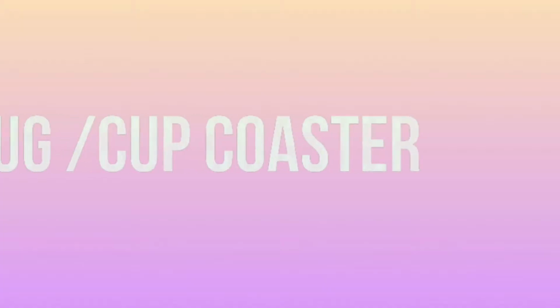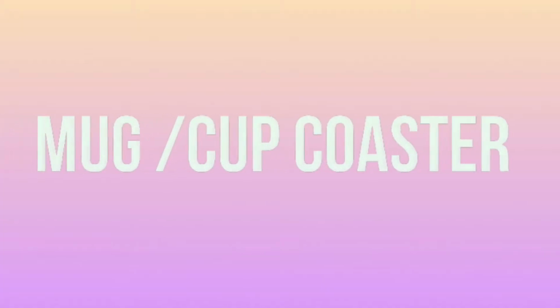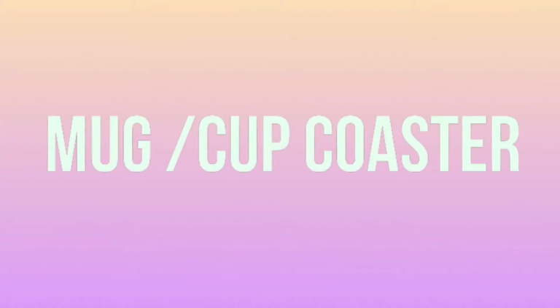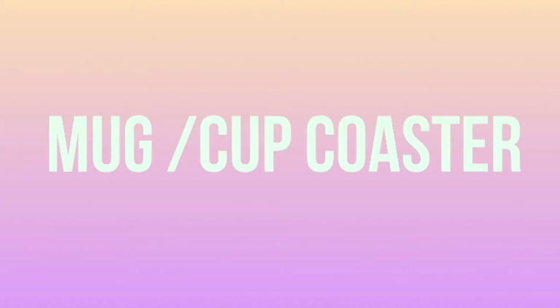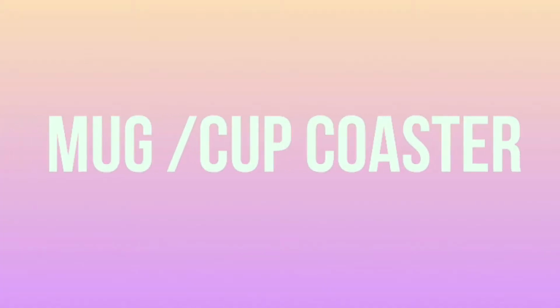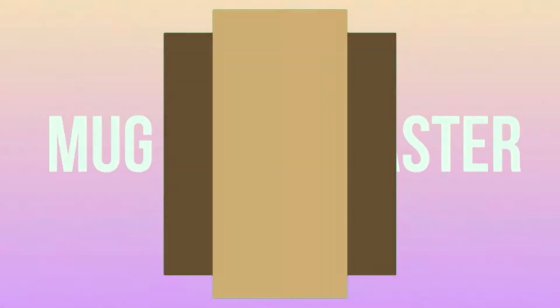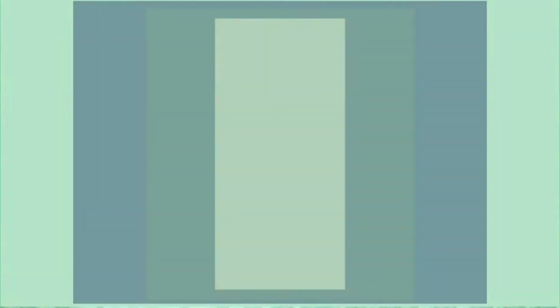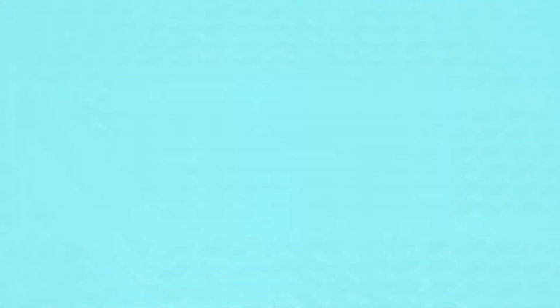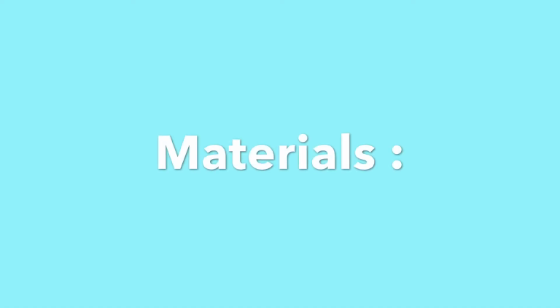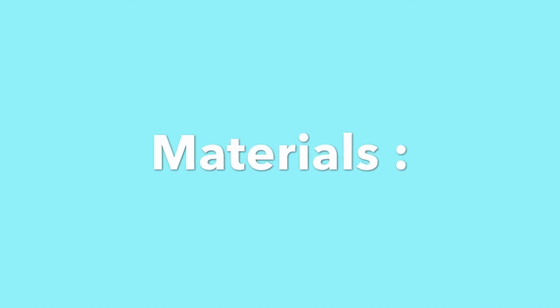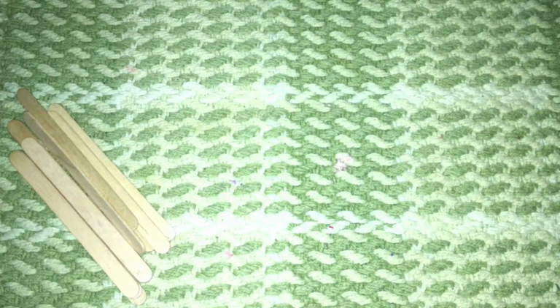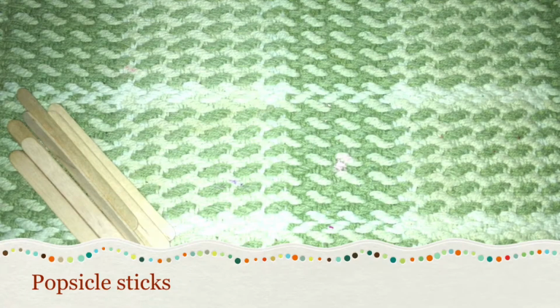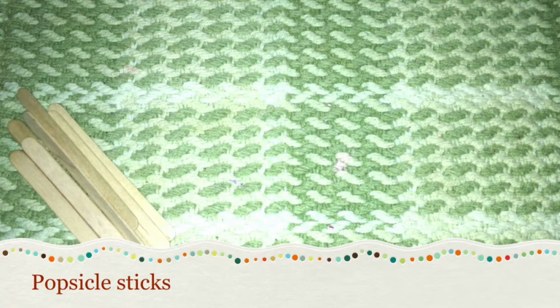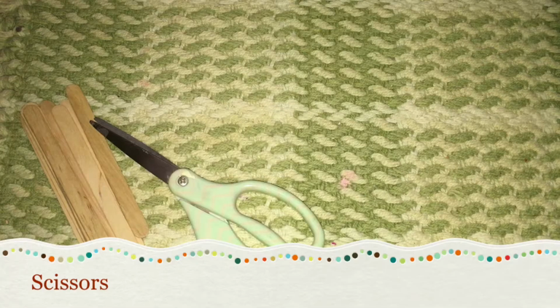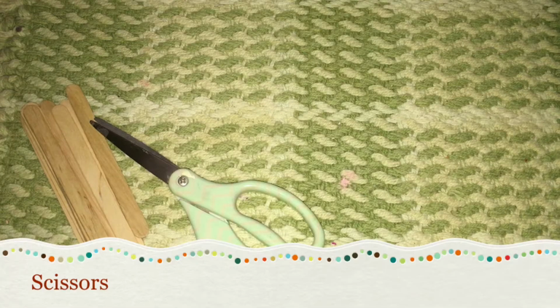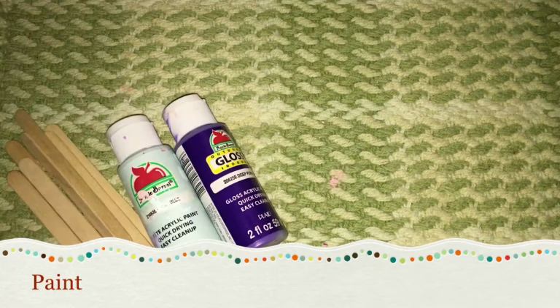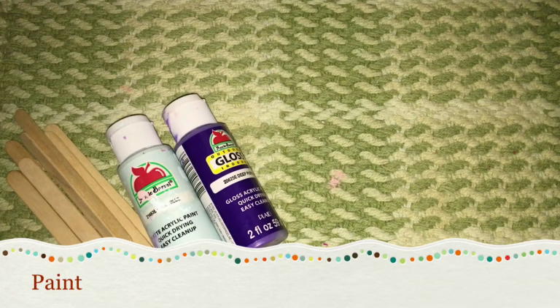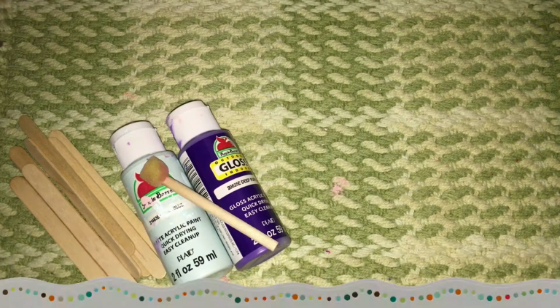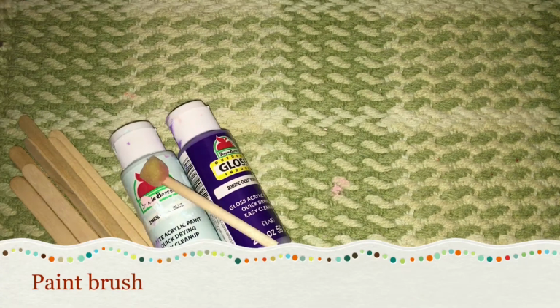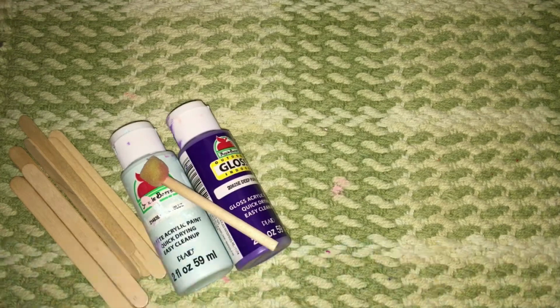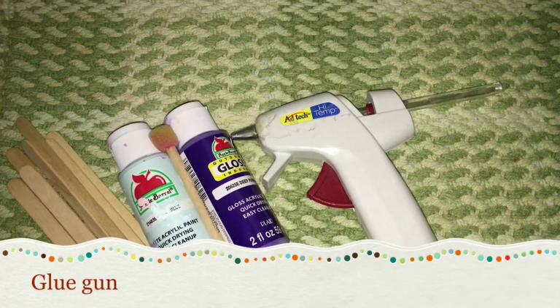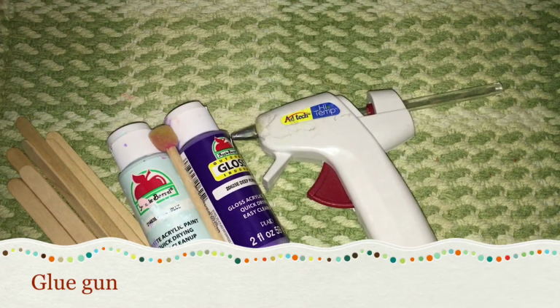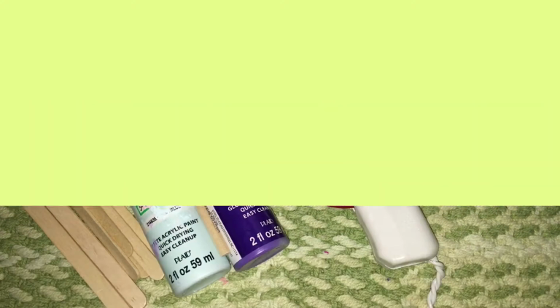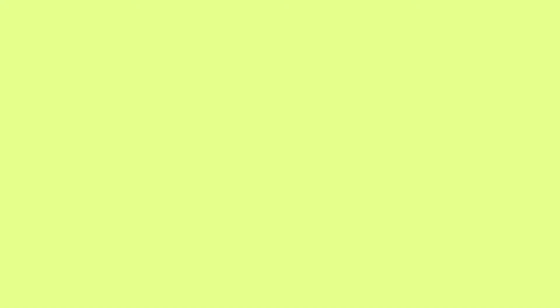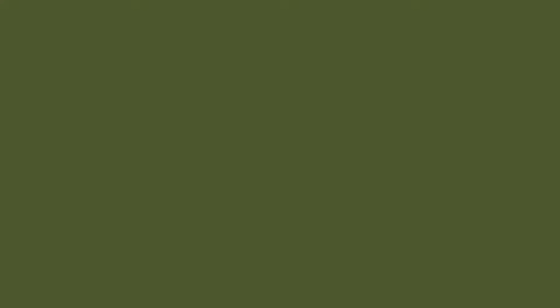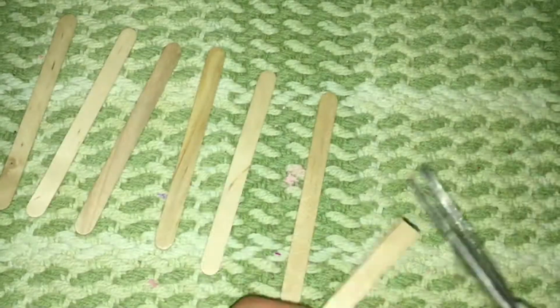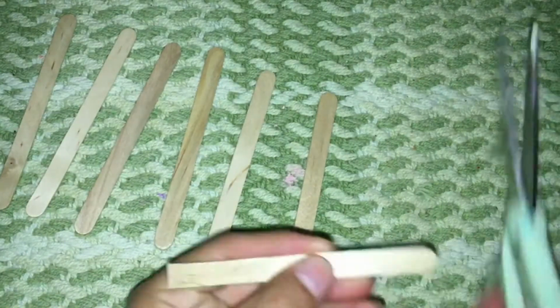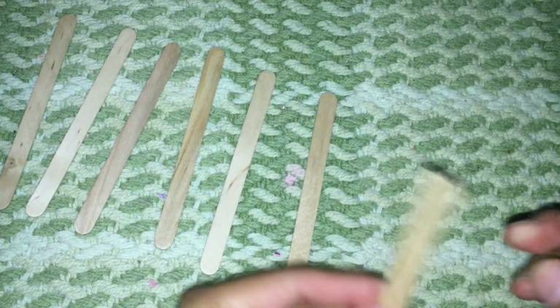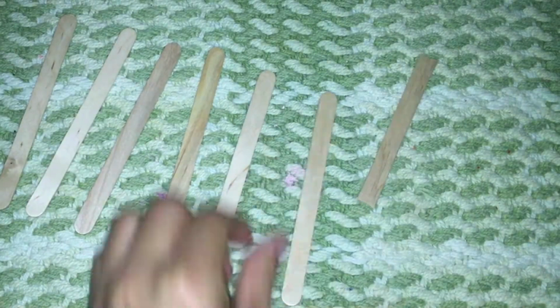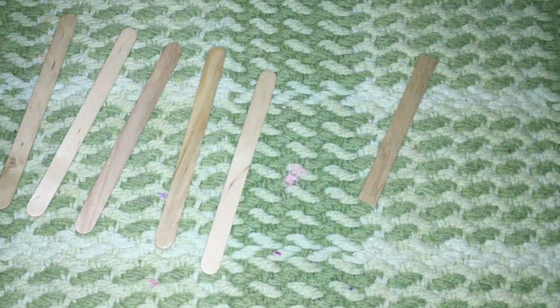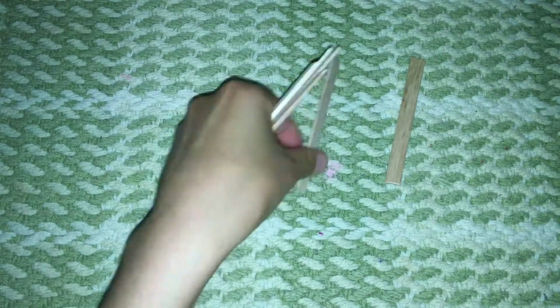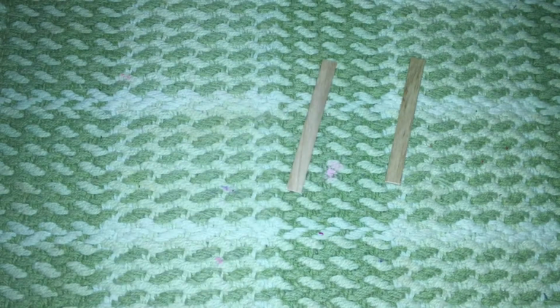Next up is a mug slash cup coaster. The materials are any kind of popsicle sticks, scissors, paint of your choice, a paintbrush, and a glue gun. Start by getting seven popsicle sticks and trimming down both sides so they become square popsicle sticks.